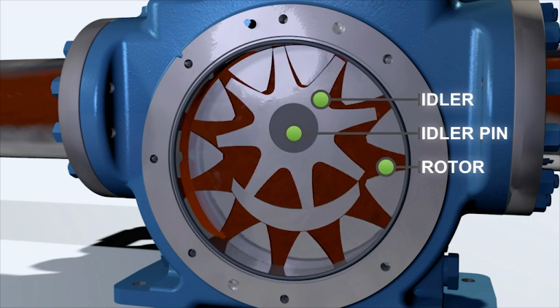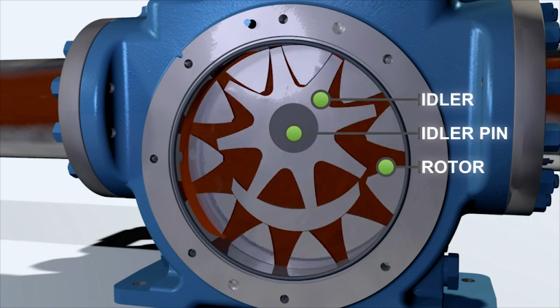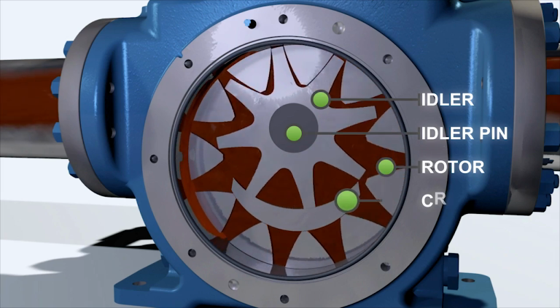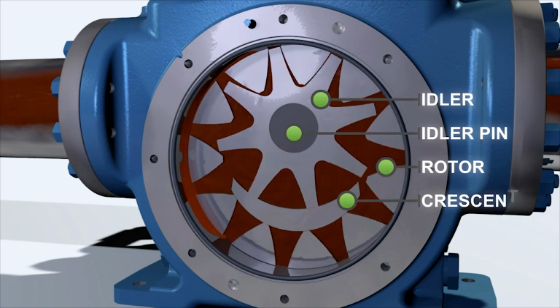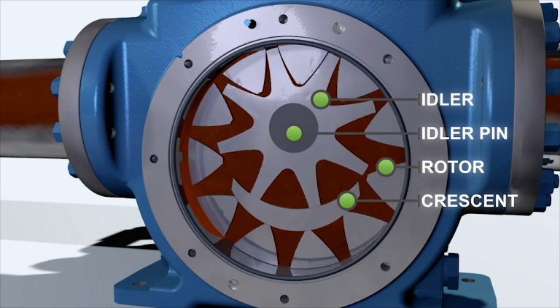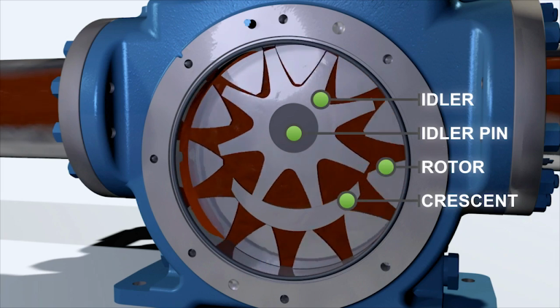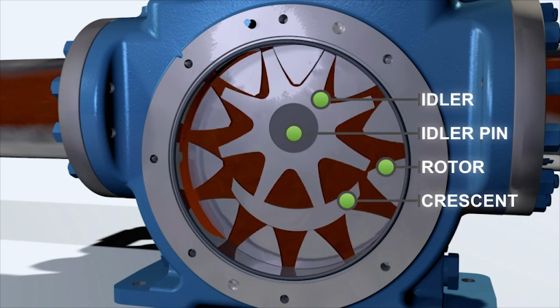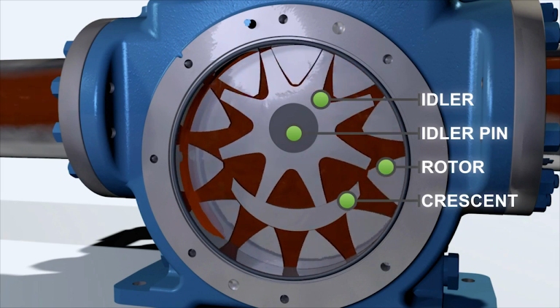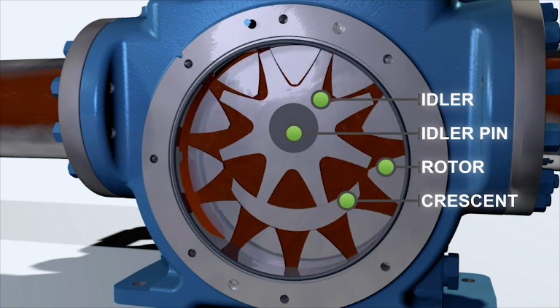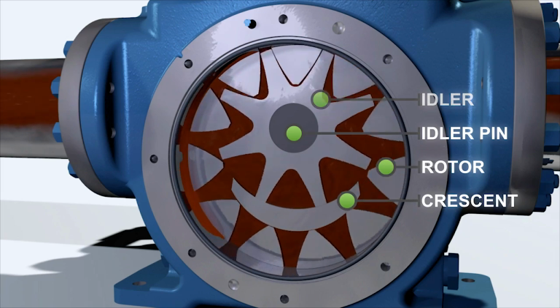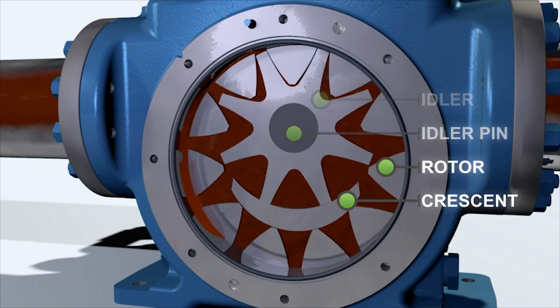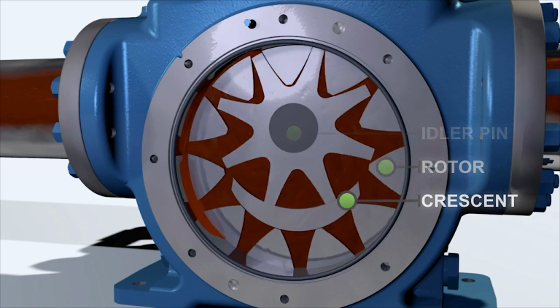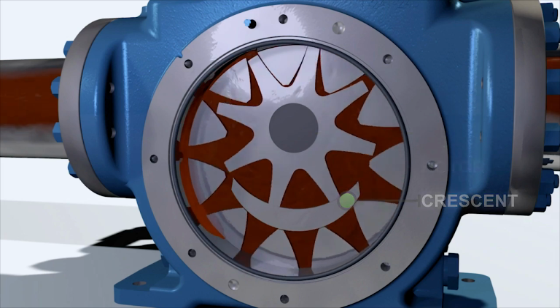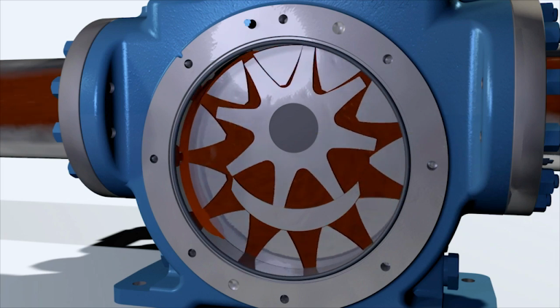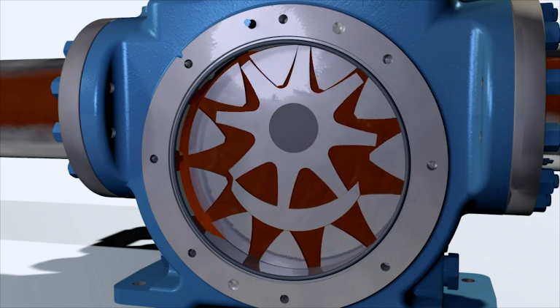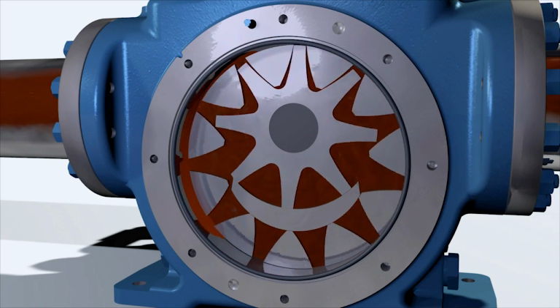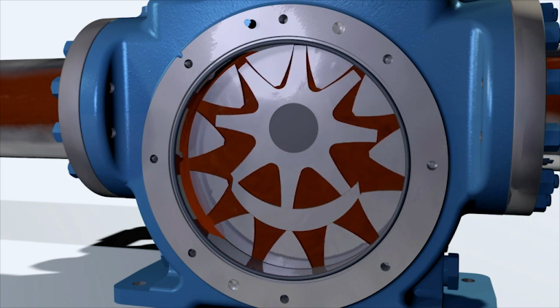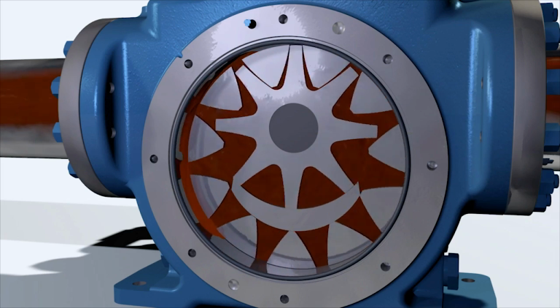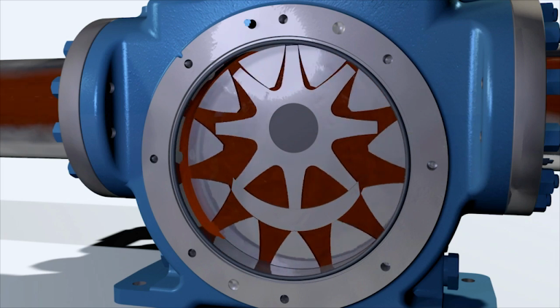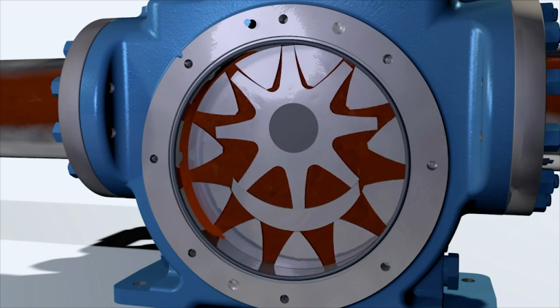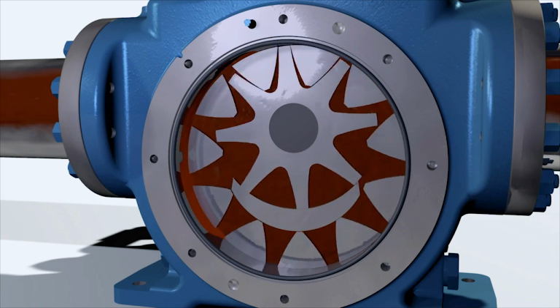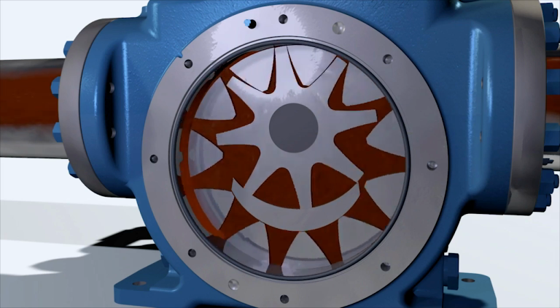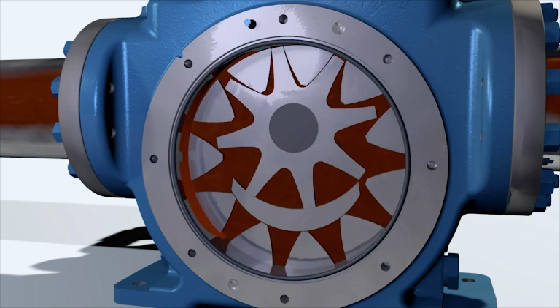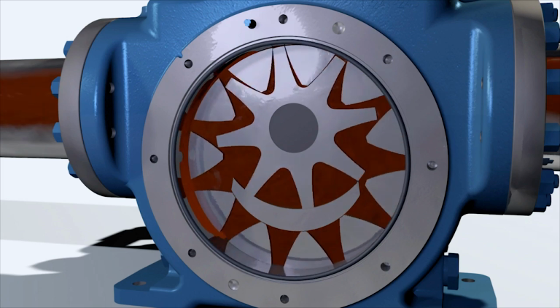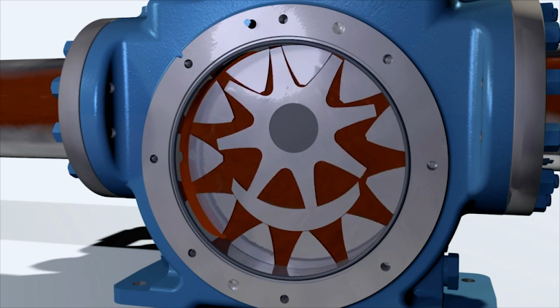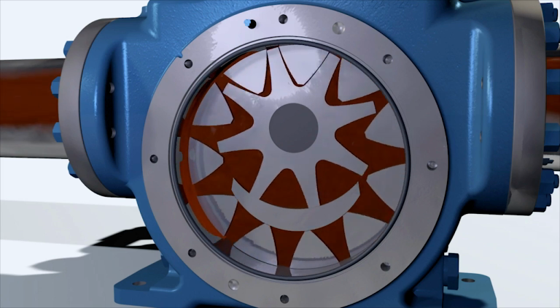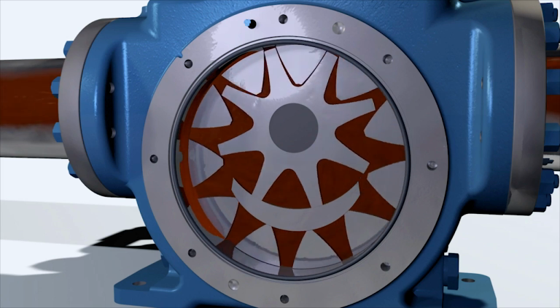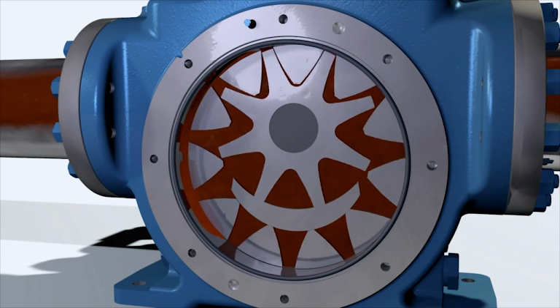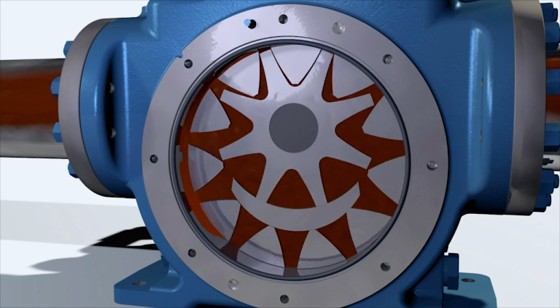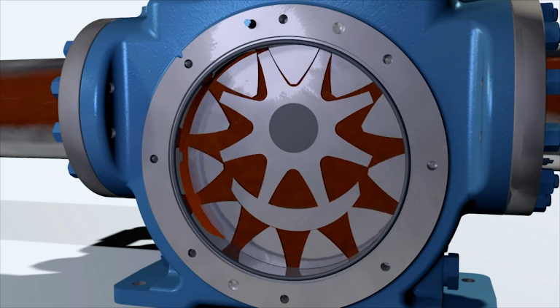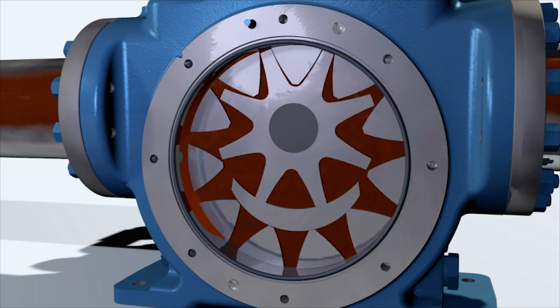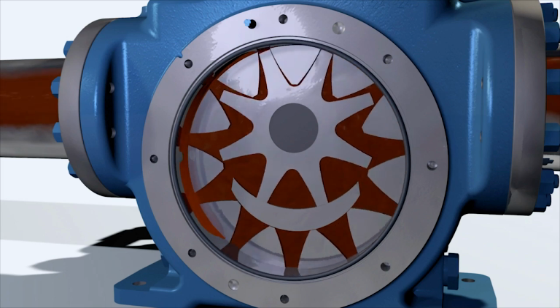They are separated by a crescent just below the idler. This forms cavities between the gear teeth coming out of mesh, which creates a low-pressure zone to pull the liquid in, move the liquid through the pump, and when the gears mesh, force the liquid out.